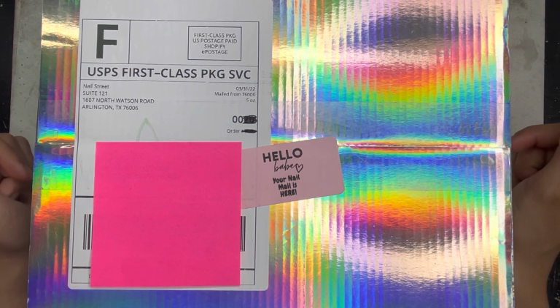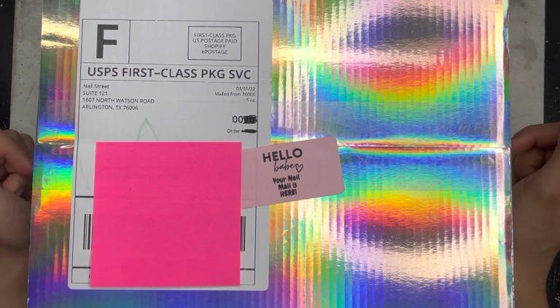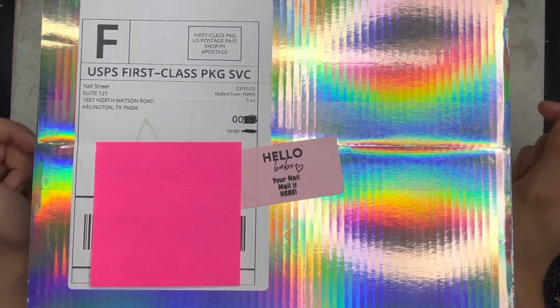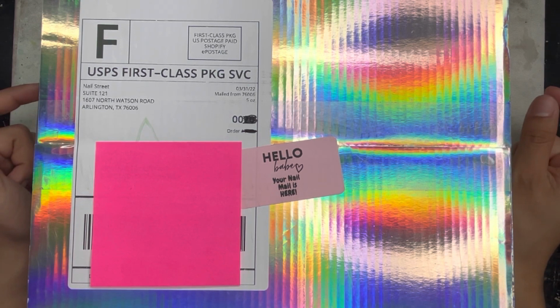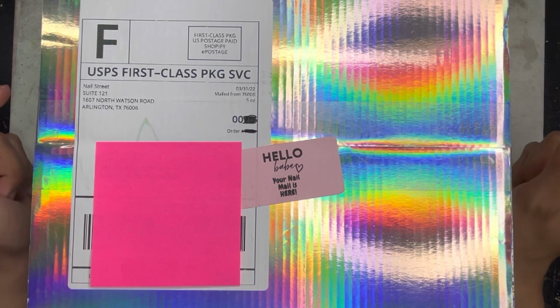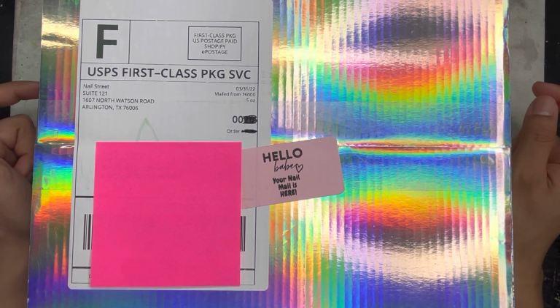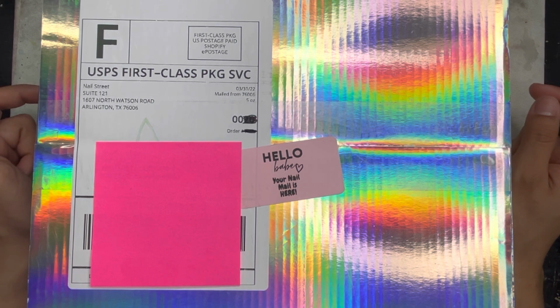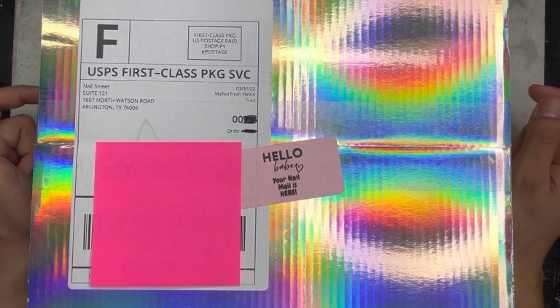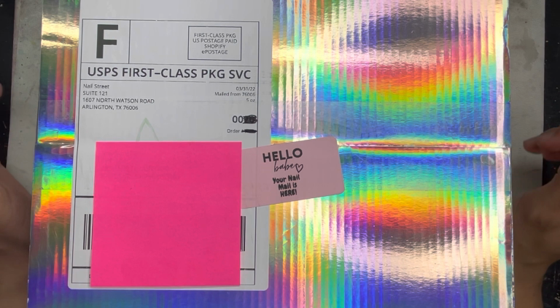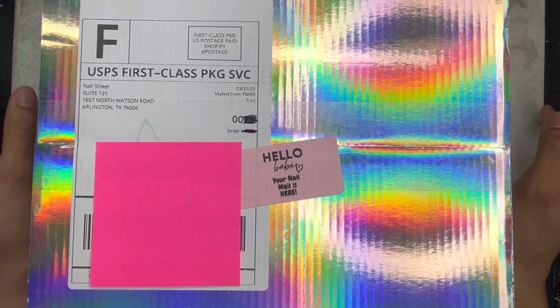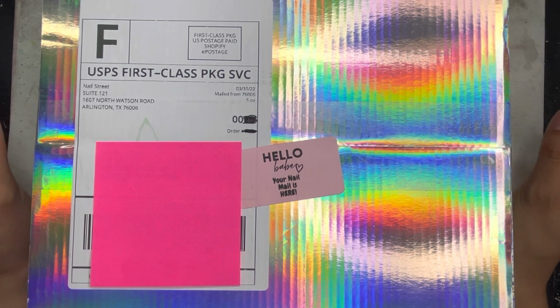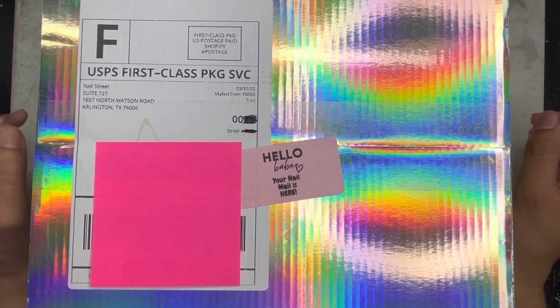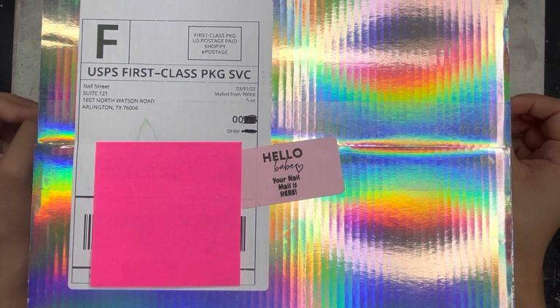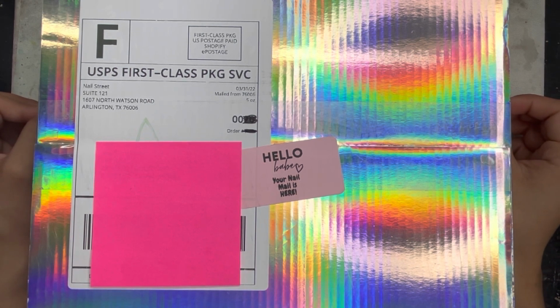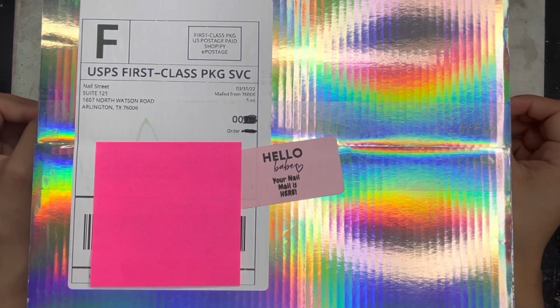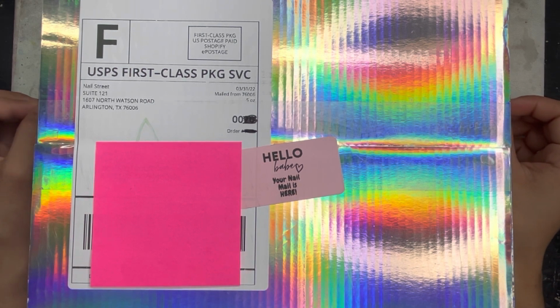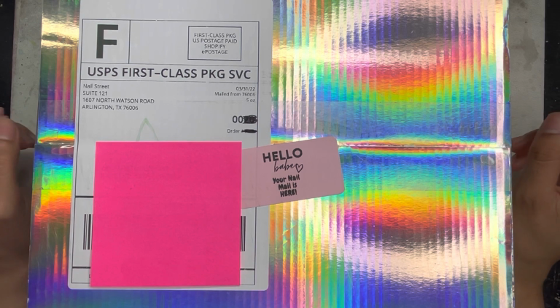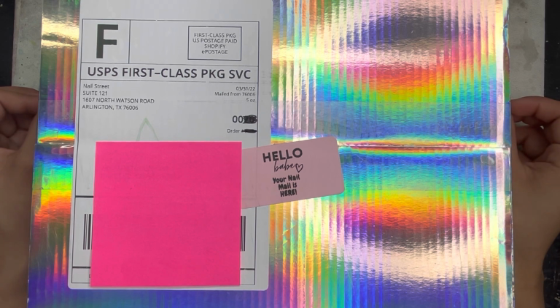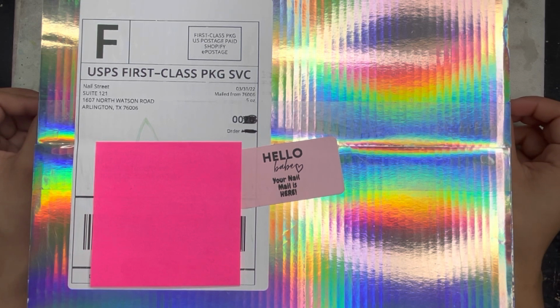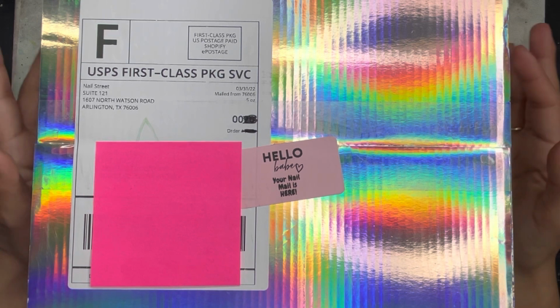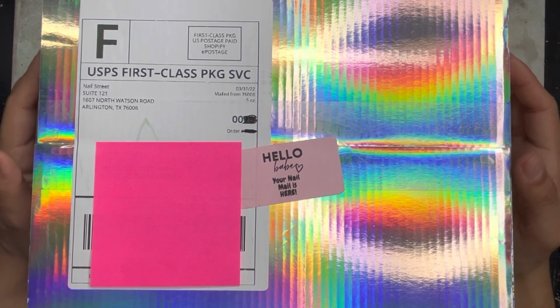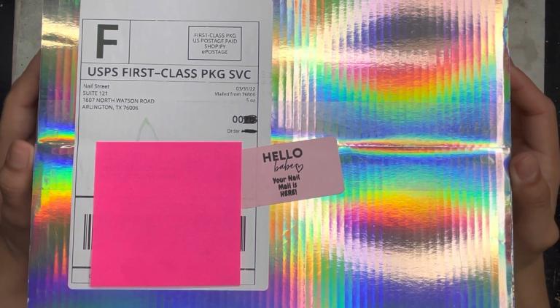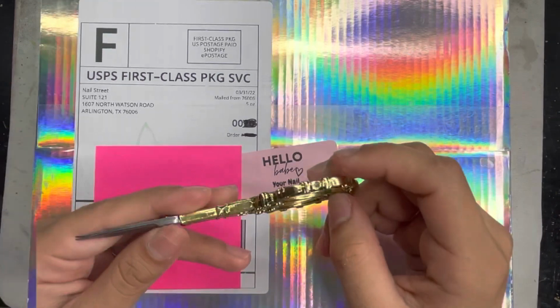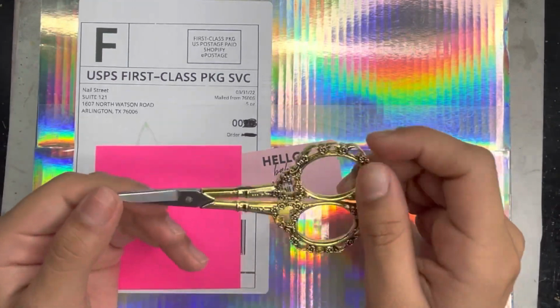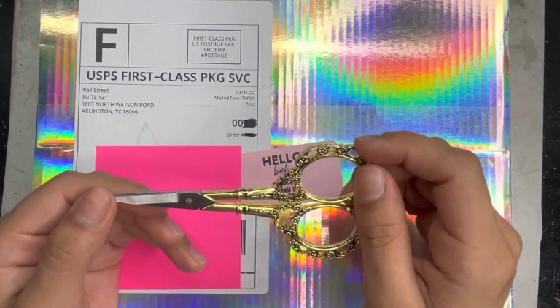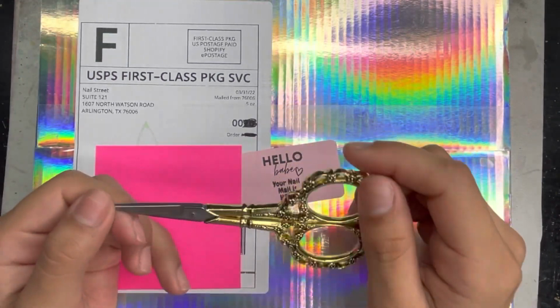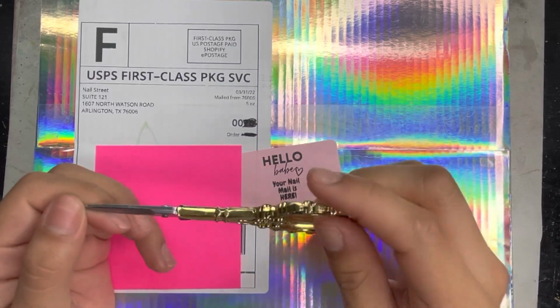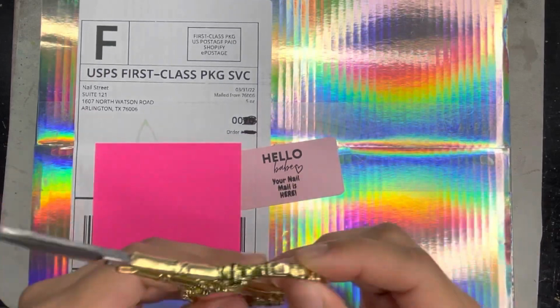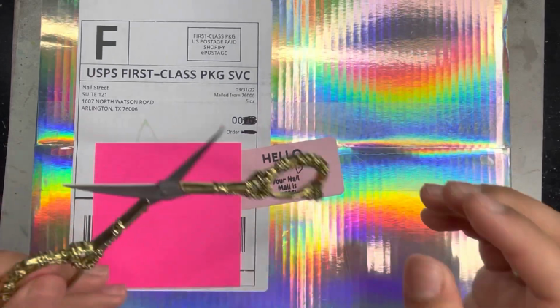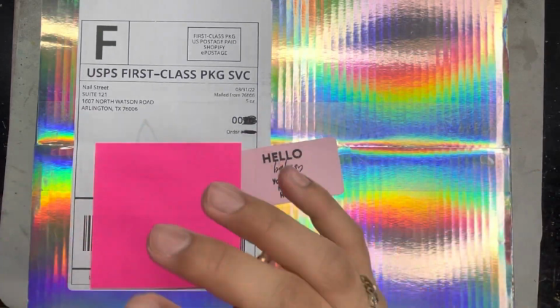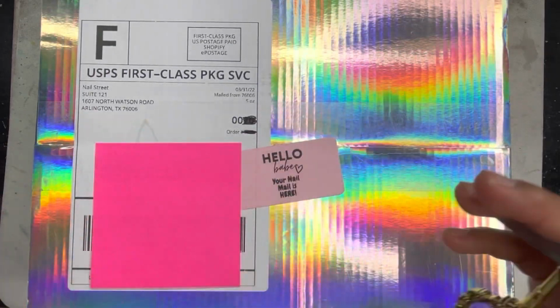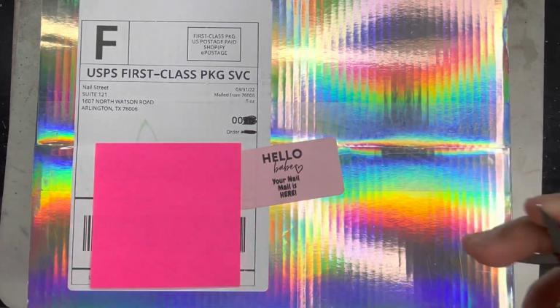Check down below in the description for my social media, any discount codes, and the products you see in this video — I'll make sure to link everything down below. Let's get into the unboxing! I'll be going in with my gold vintage scissors, which I'll also link below.